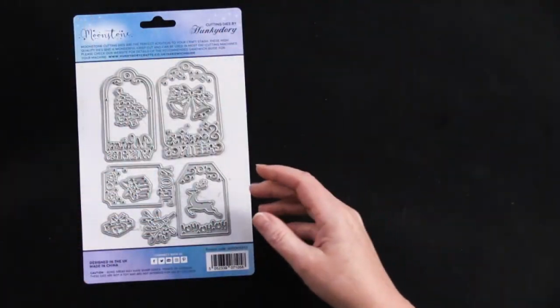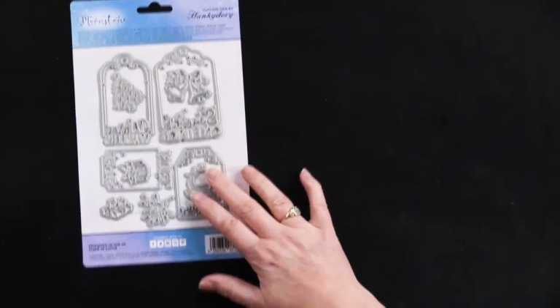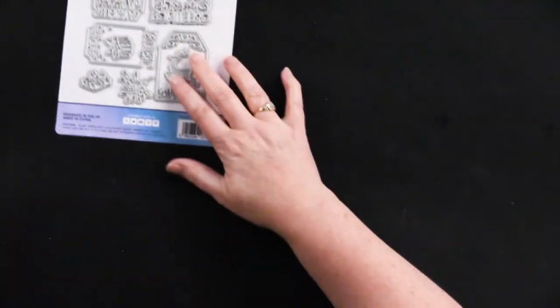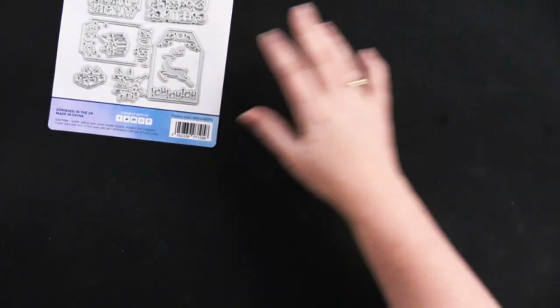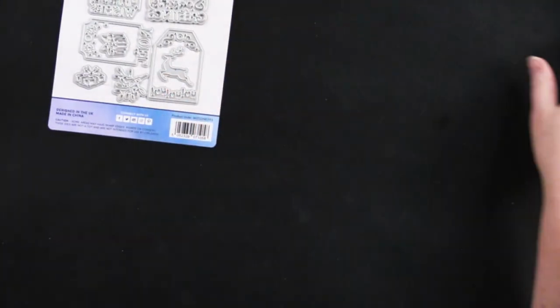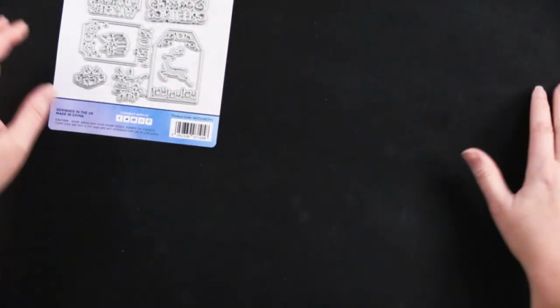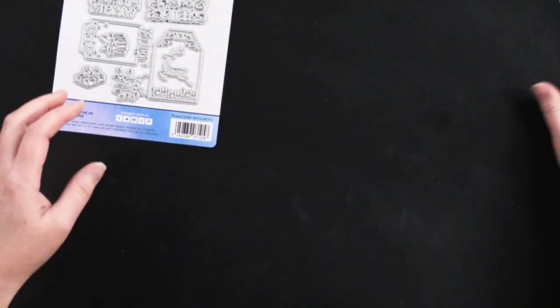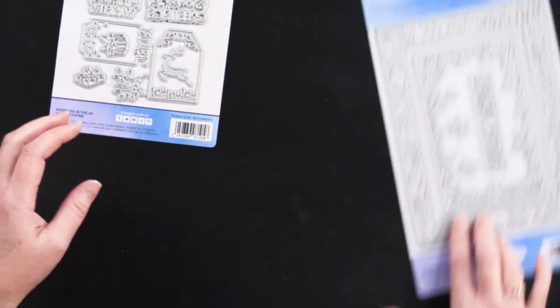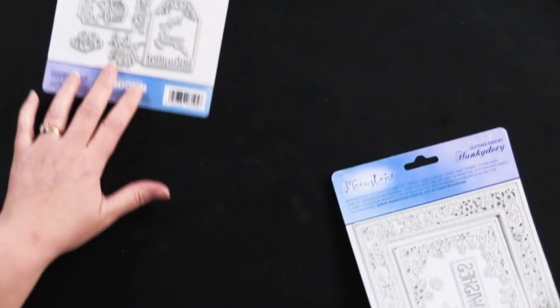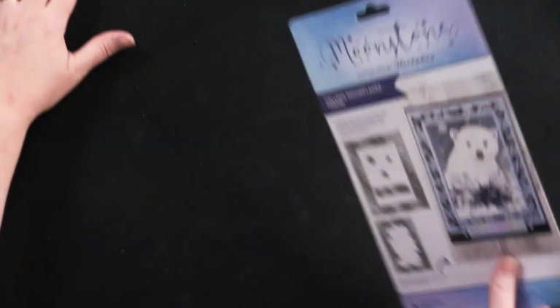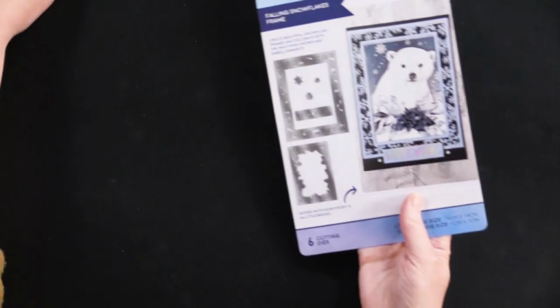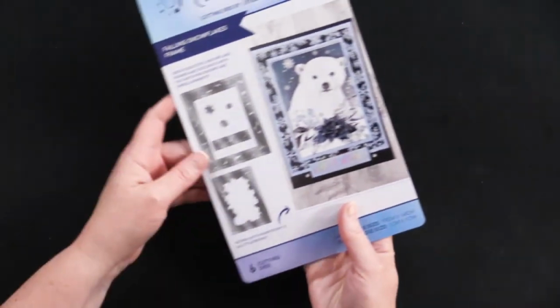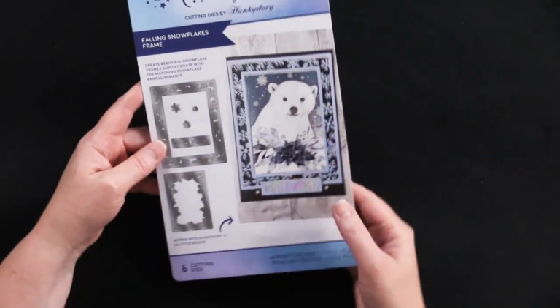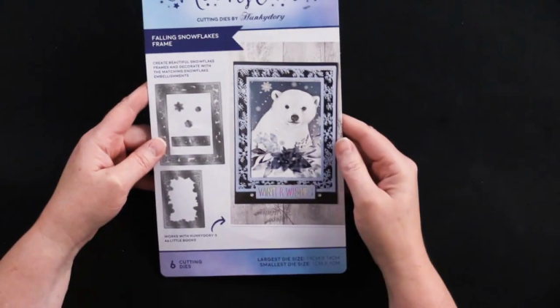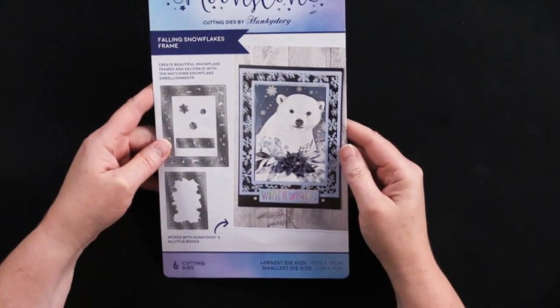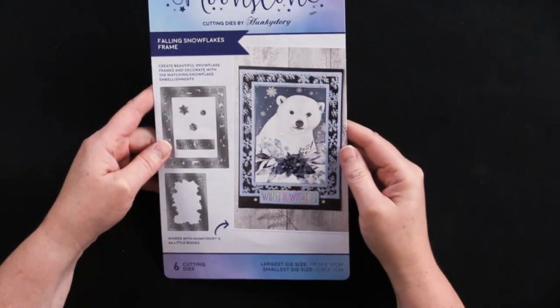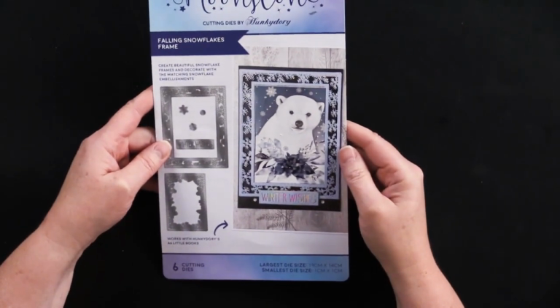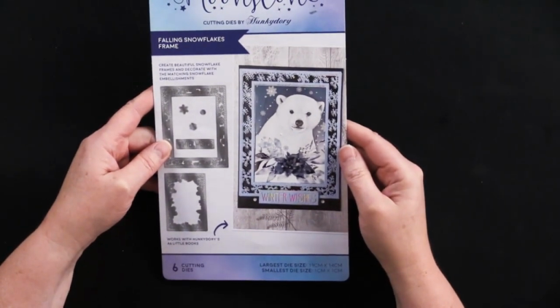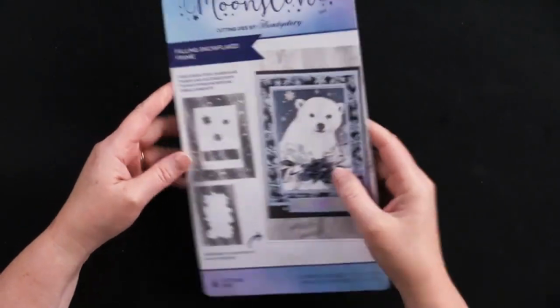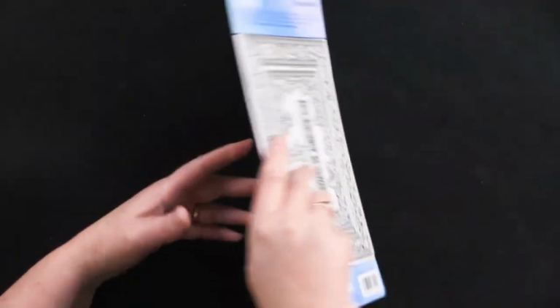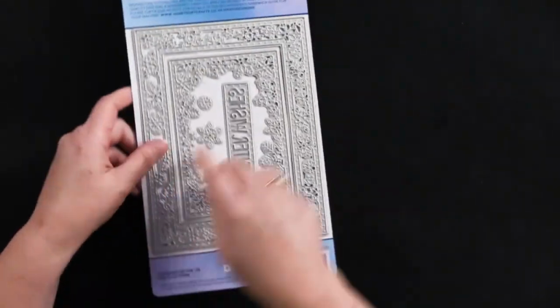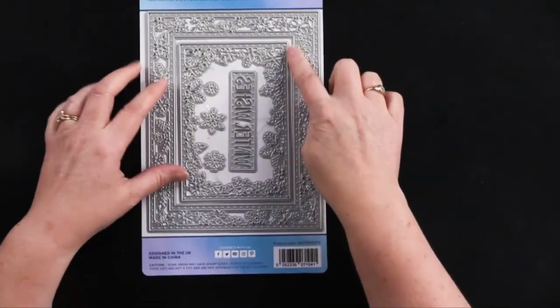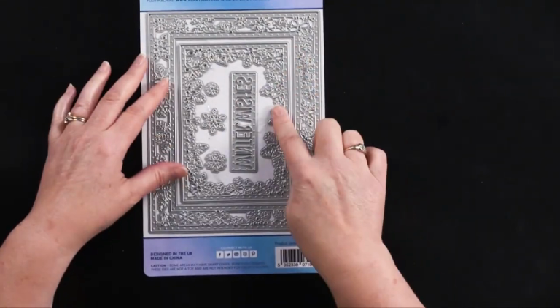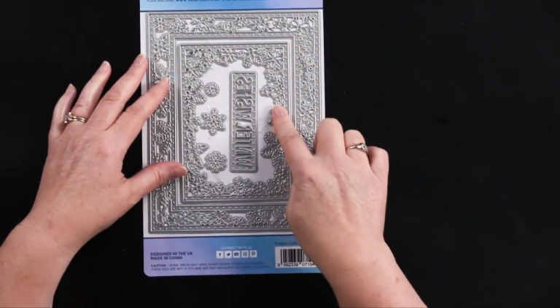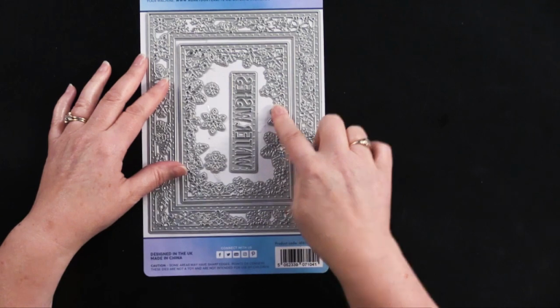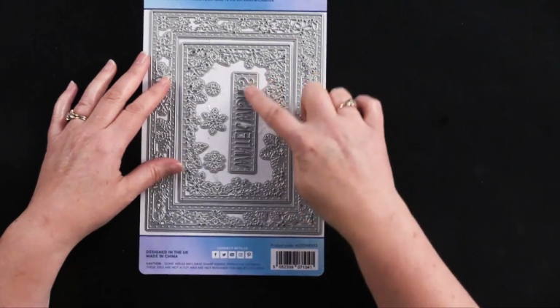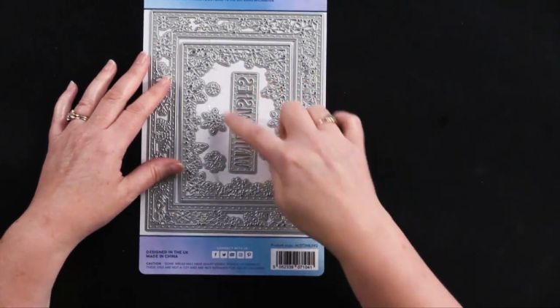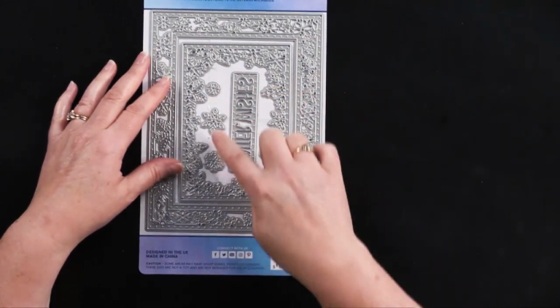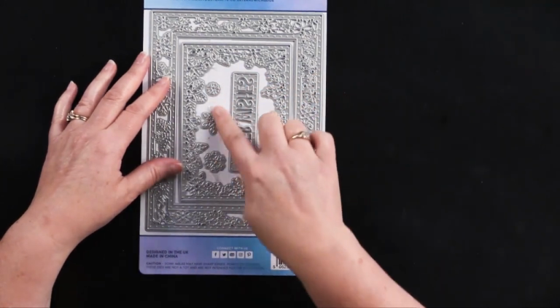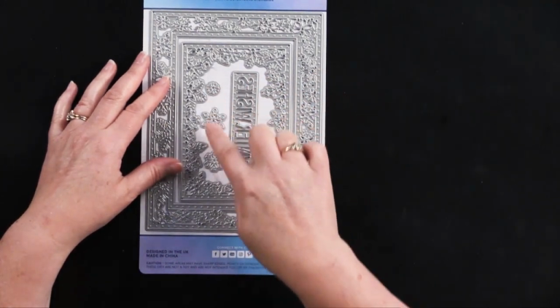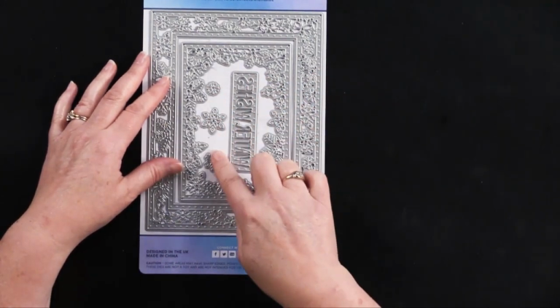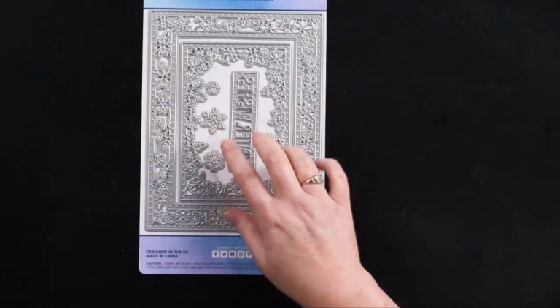All right, so let's get on to the snow. This is the Falling Snowflakes frame. There are actually two frames here, and then a greeting and then some individual snowflakes.